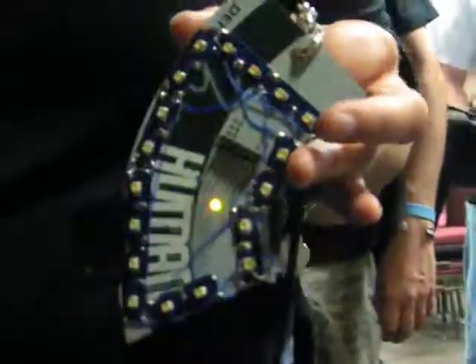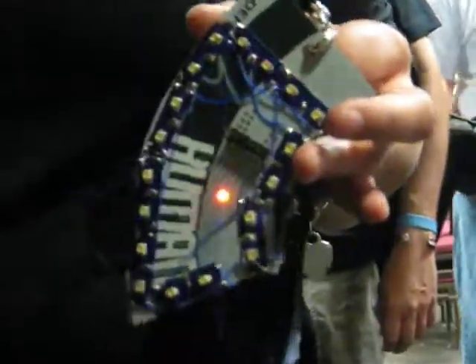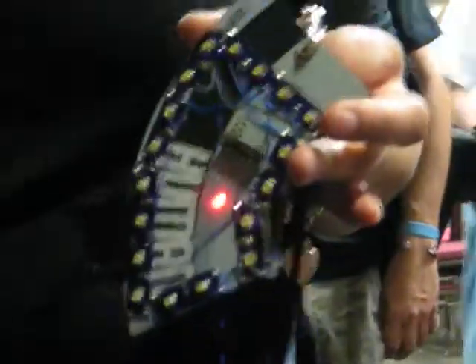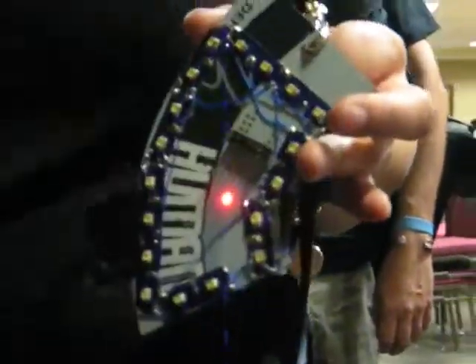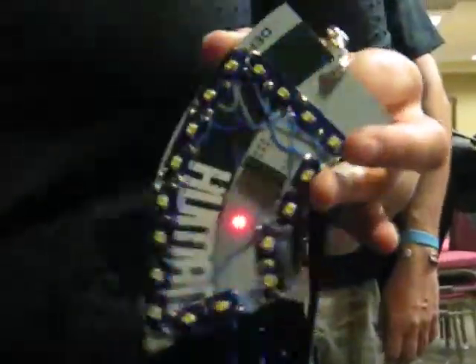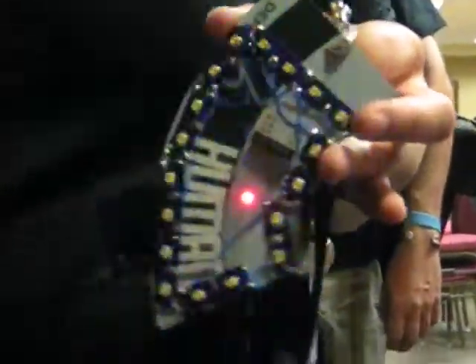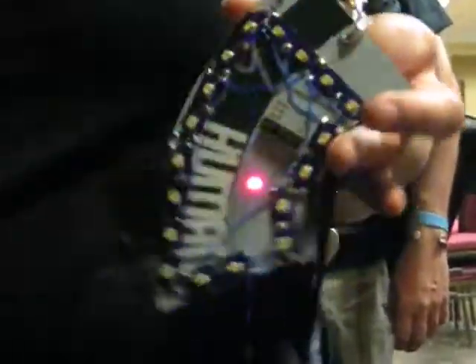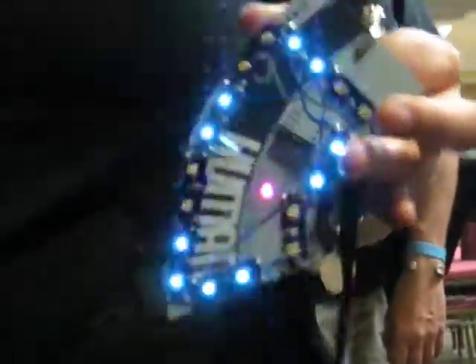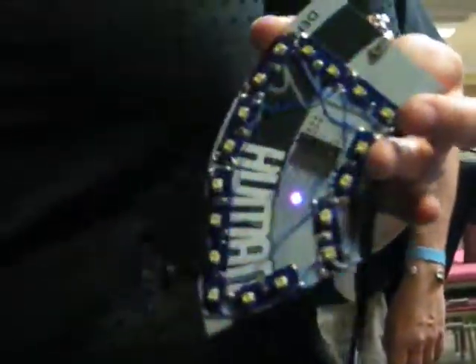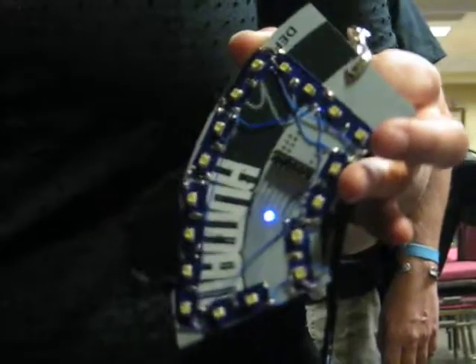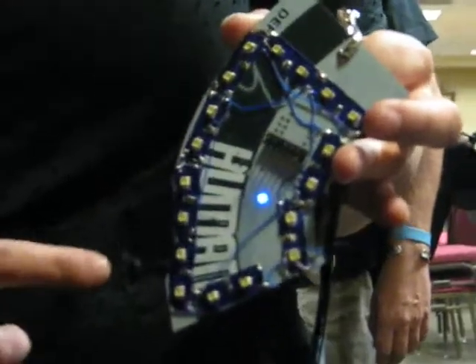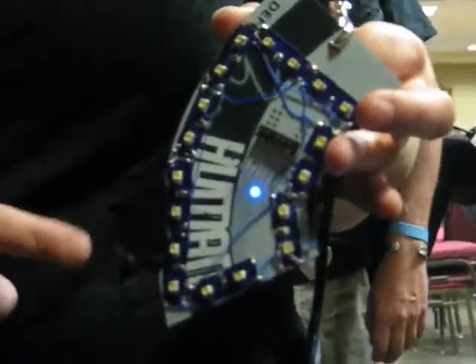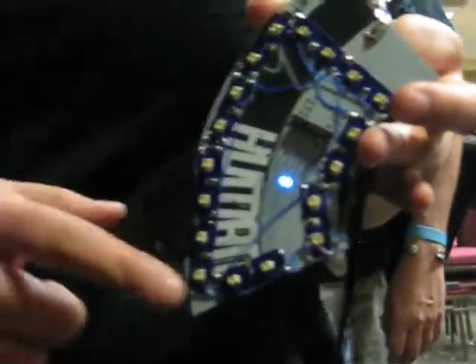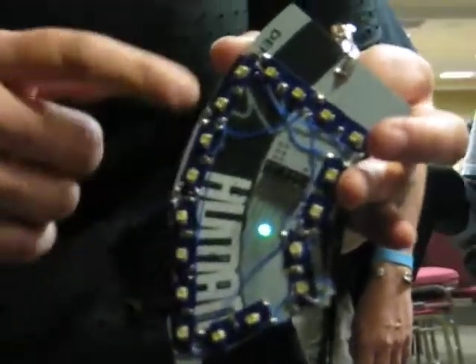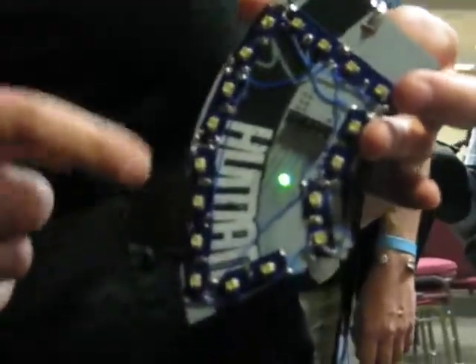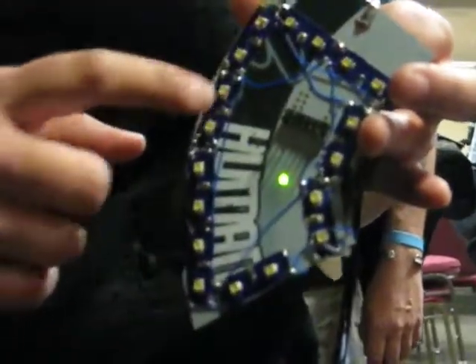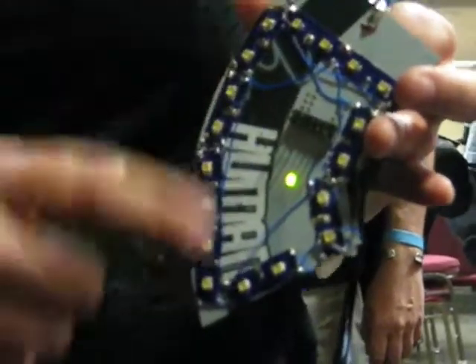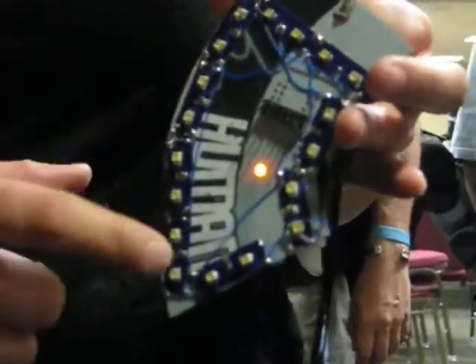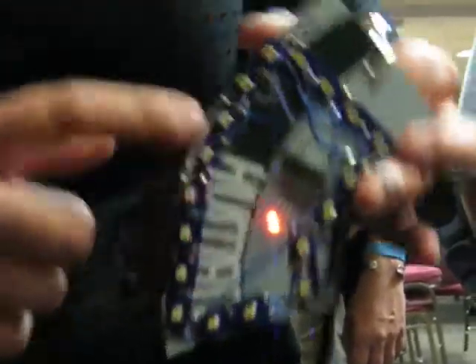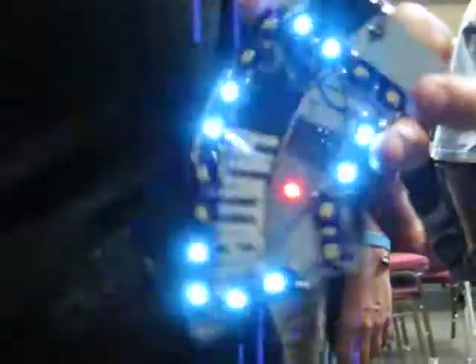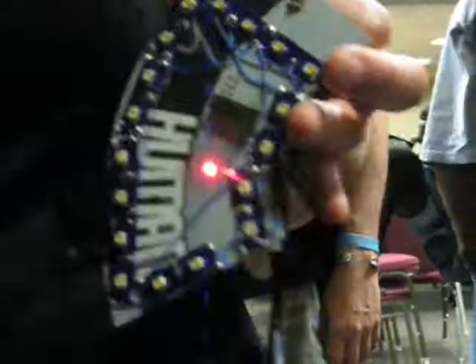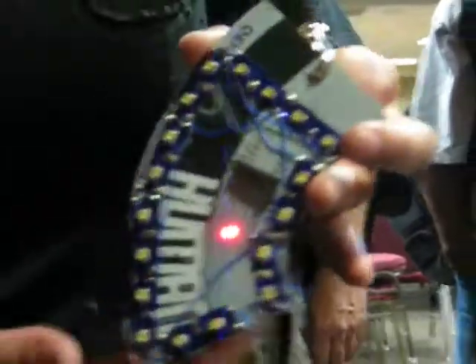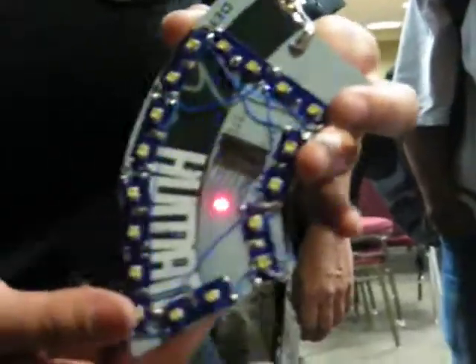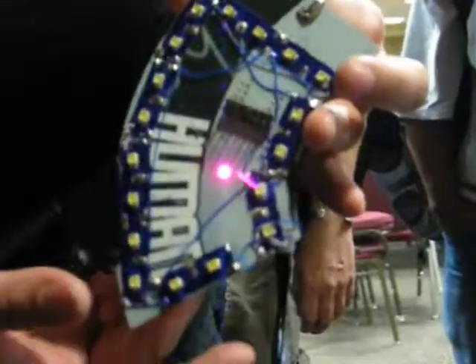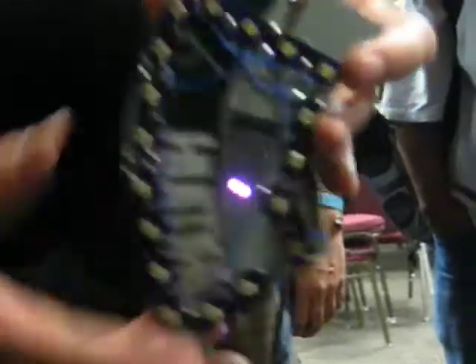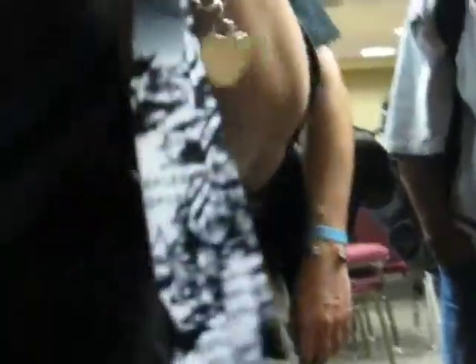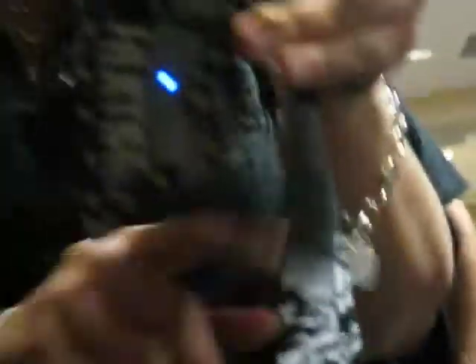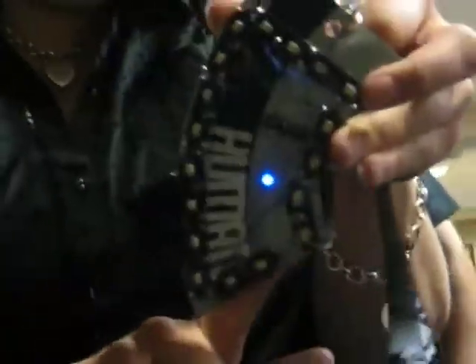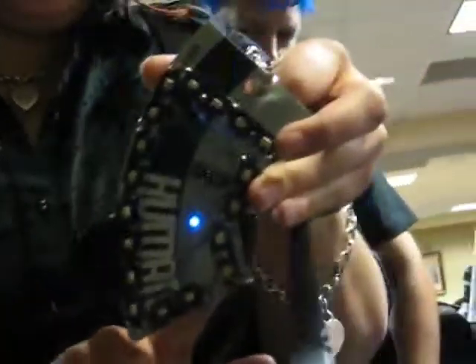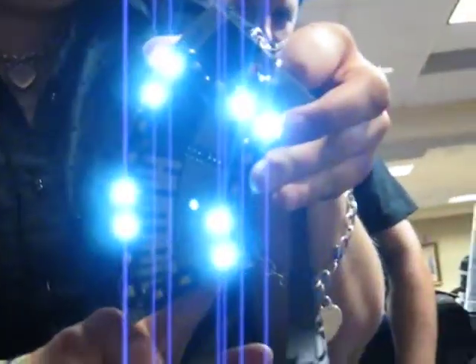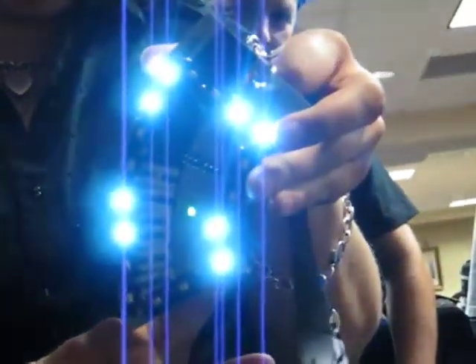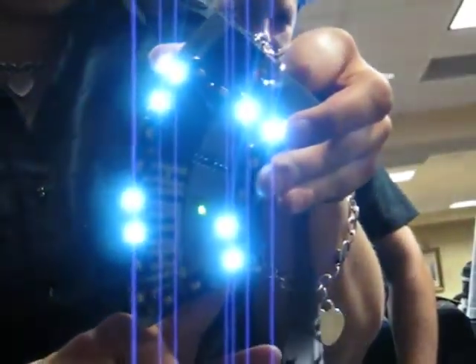I took a pedometer from a cereal box and I put a counterweight, and then with this strip of LEDs I just alternated the positives. So when the counterweight moves from one side, it flaps up.